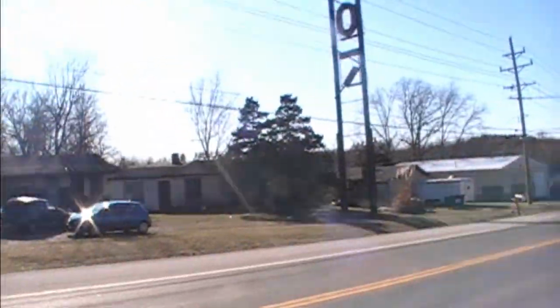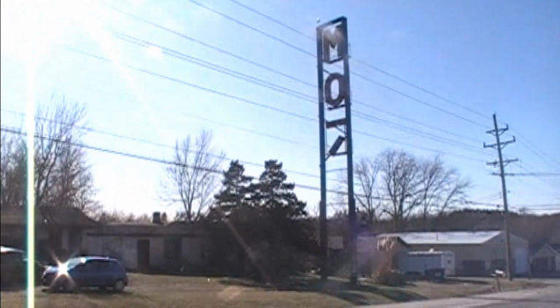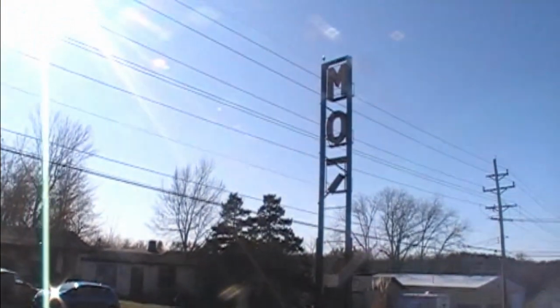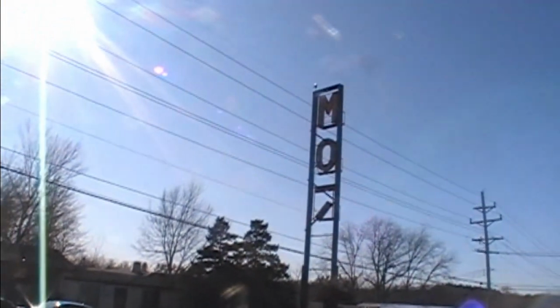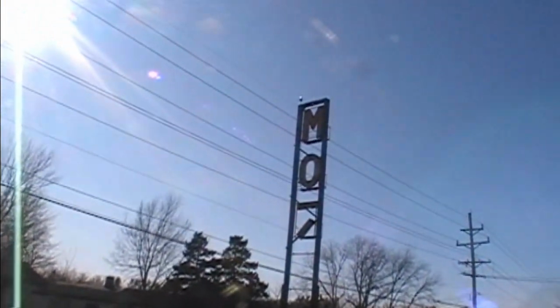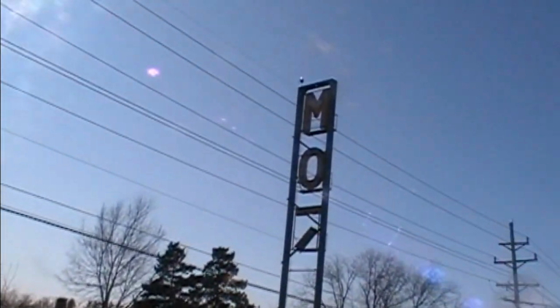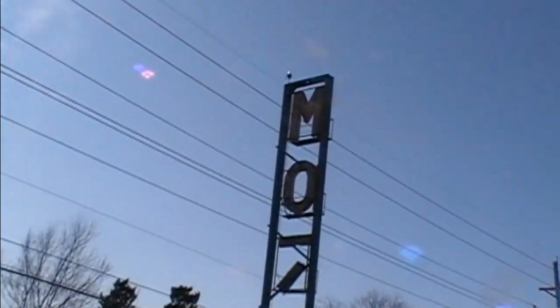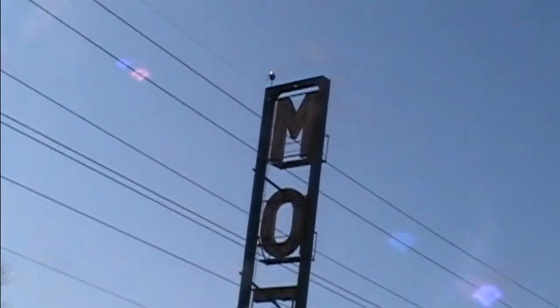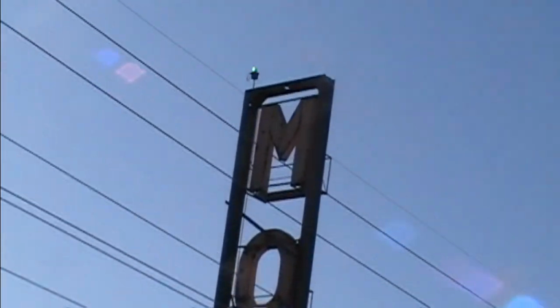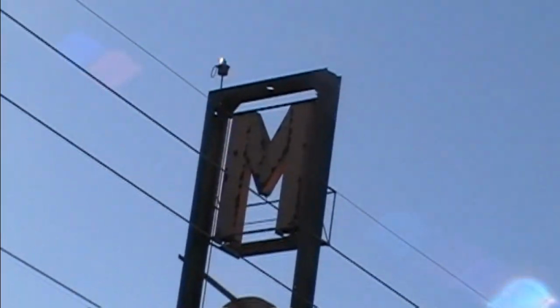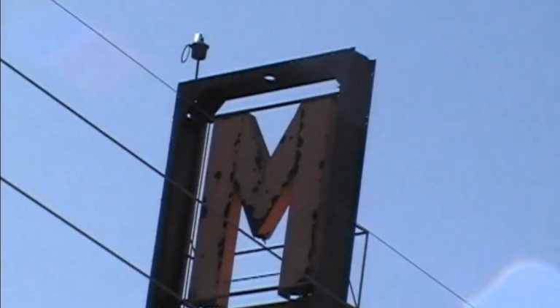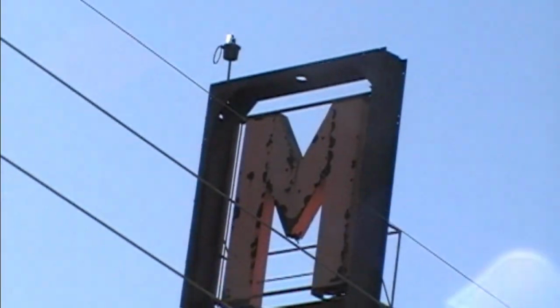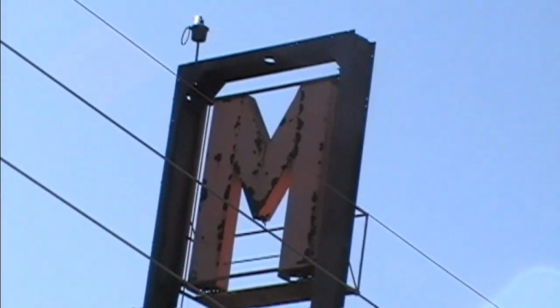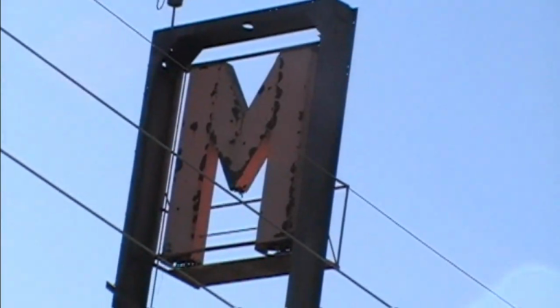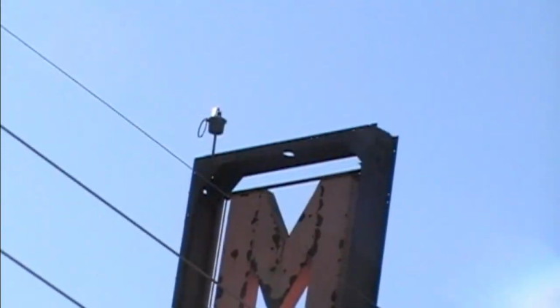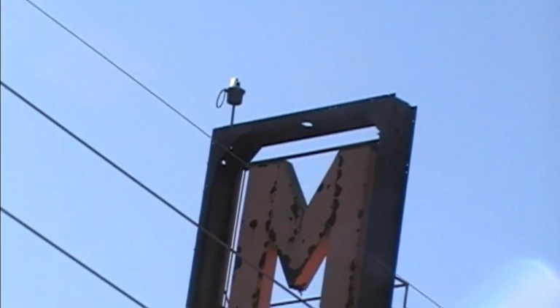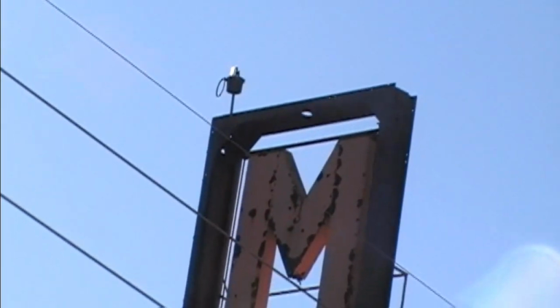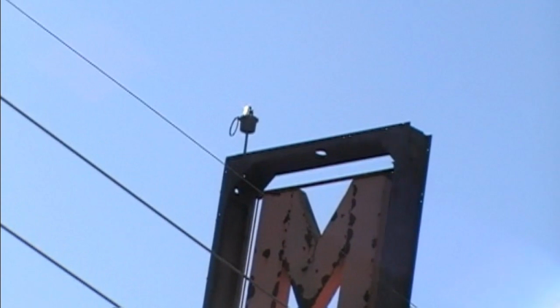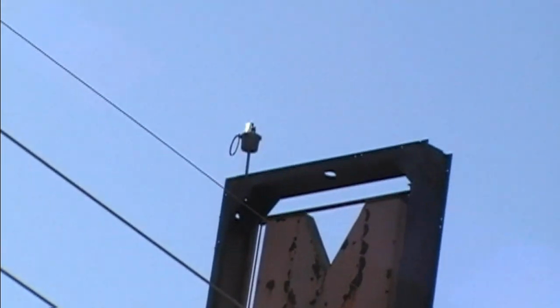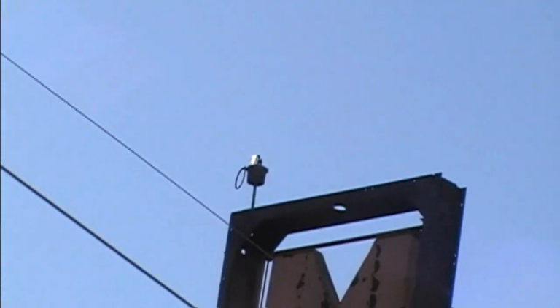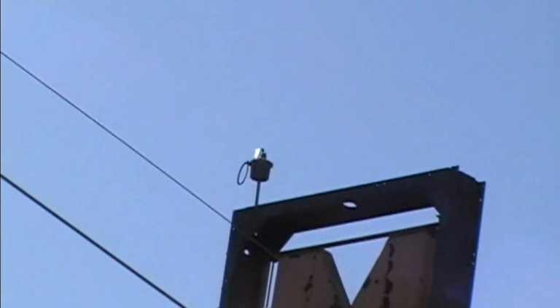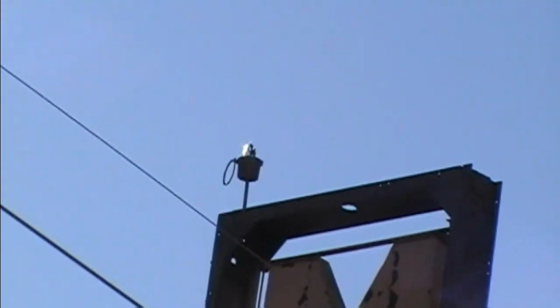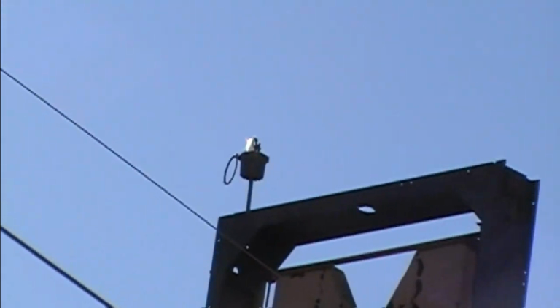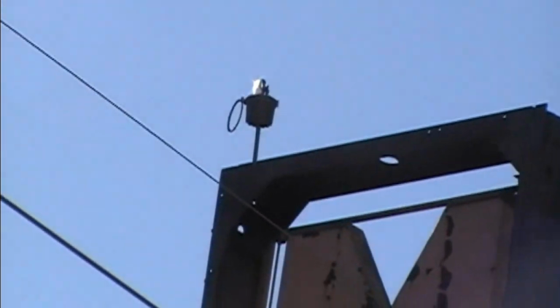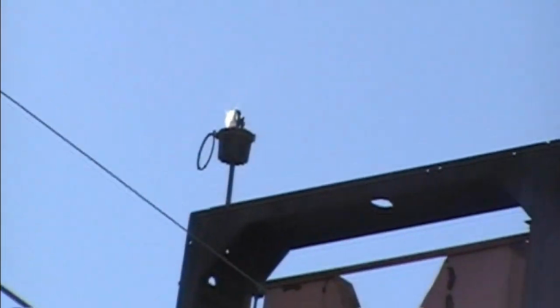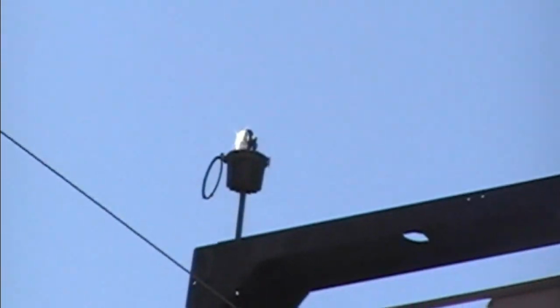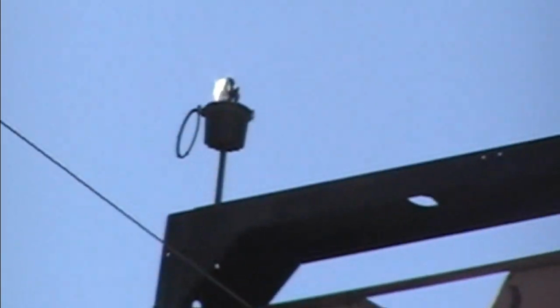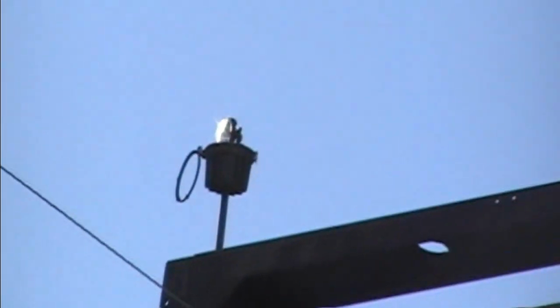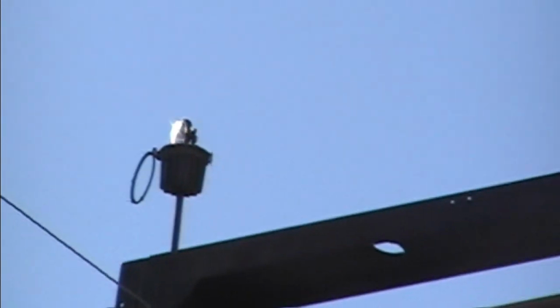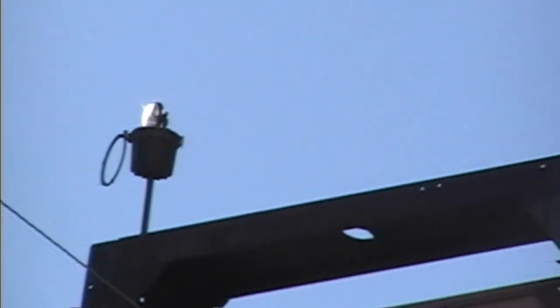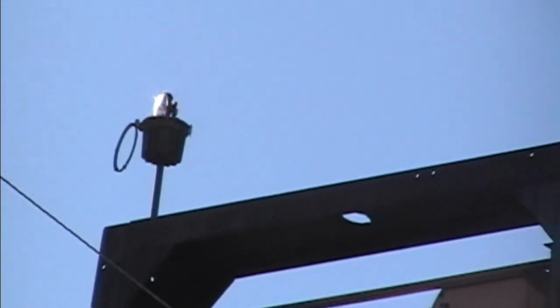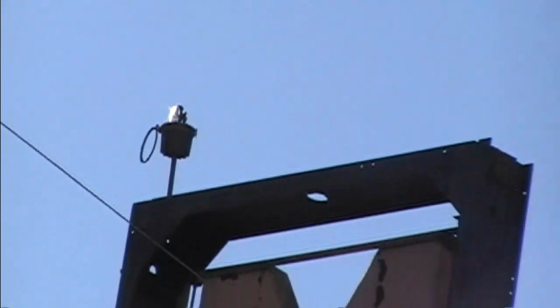Hey guys, welcome to another part of Americana Explorer. And this time, we're just gonna see abandoned hotels today.